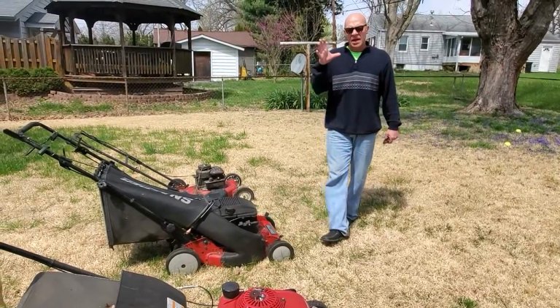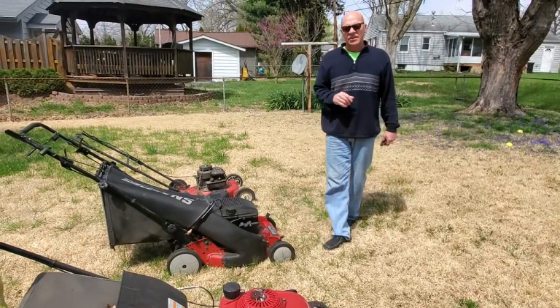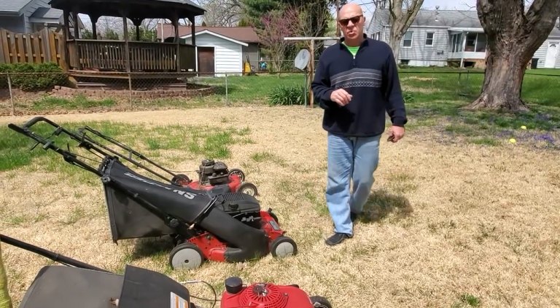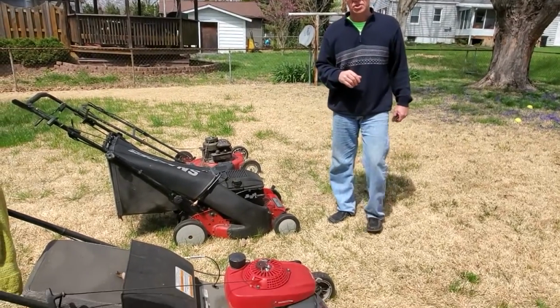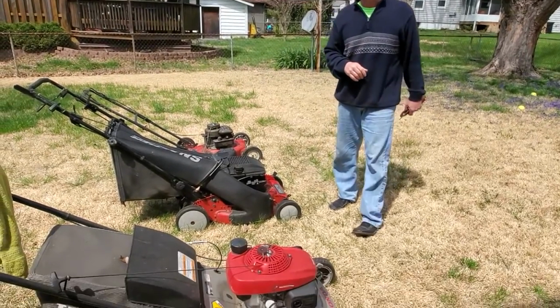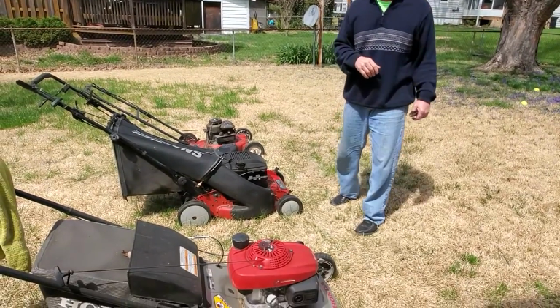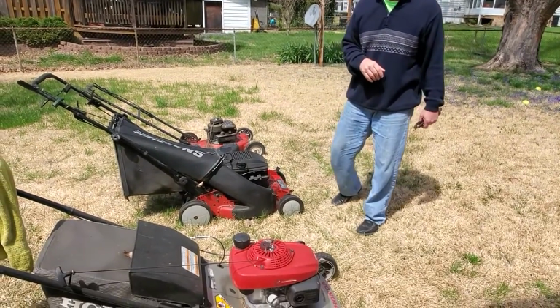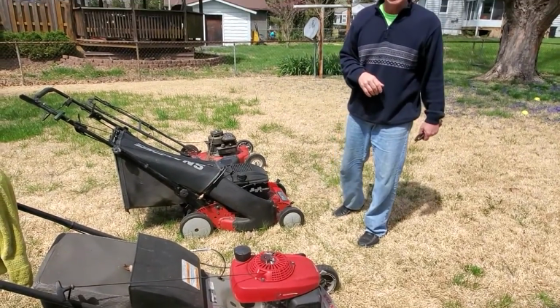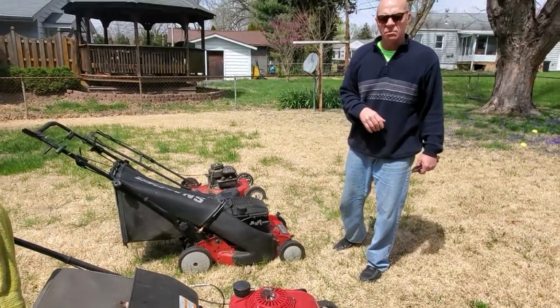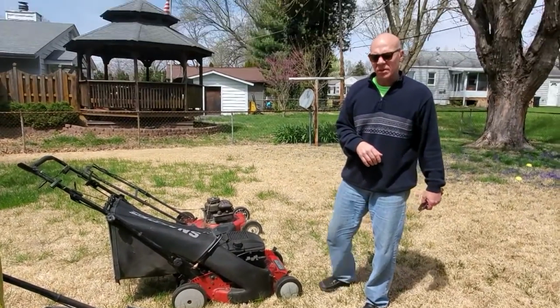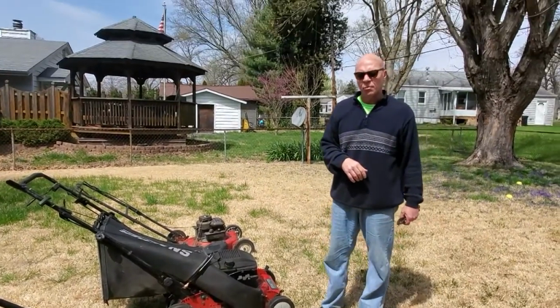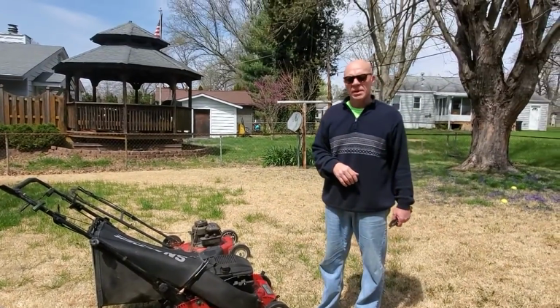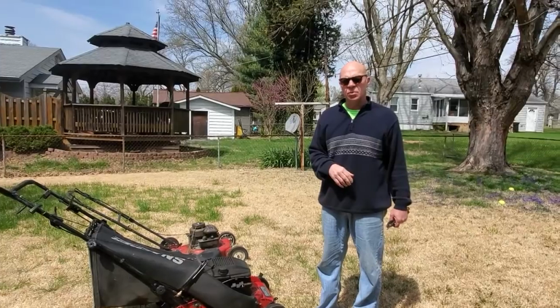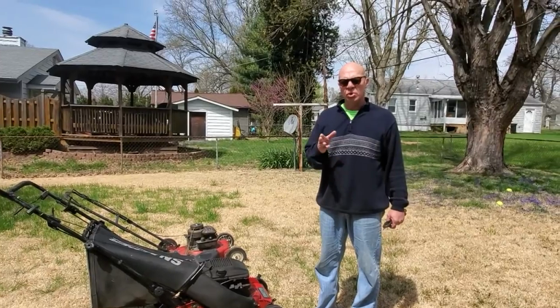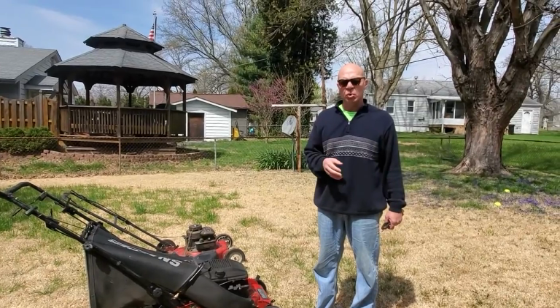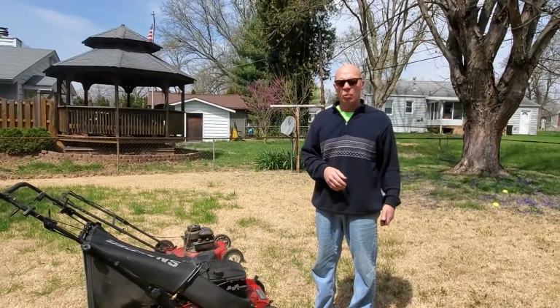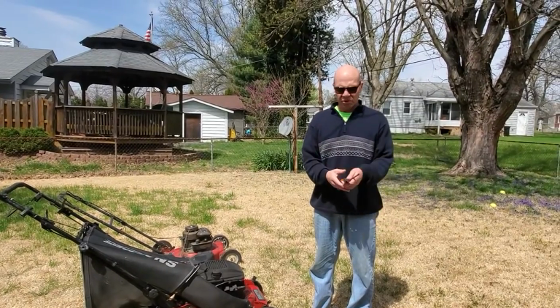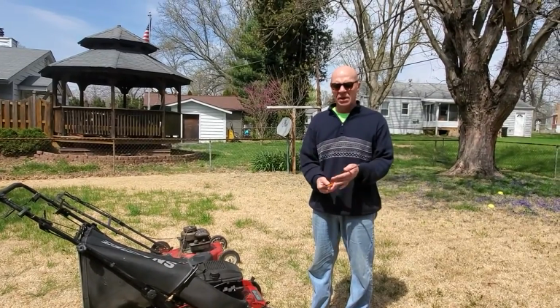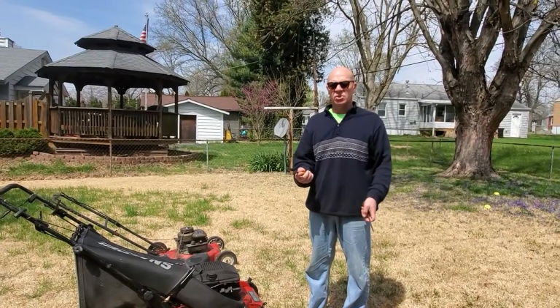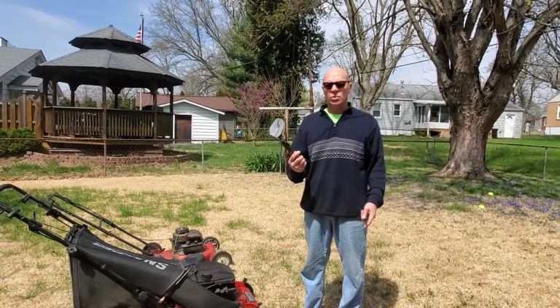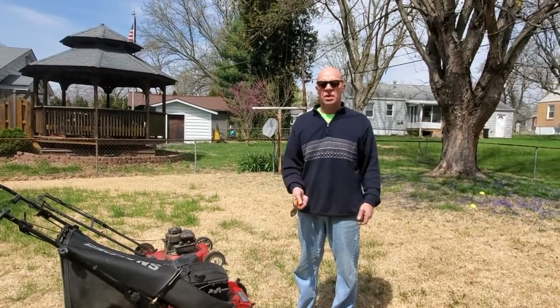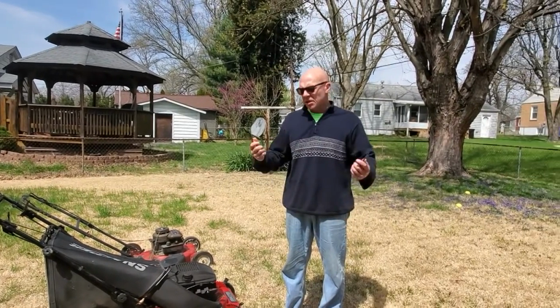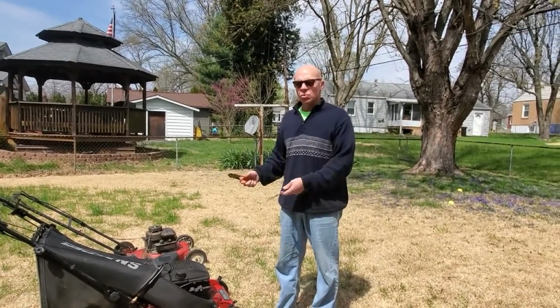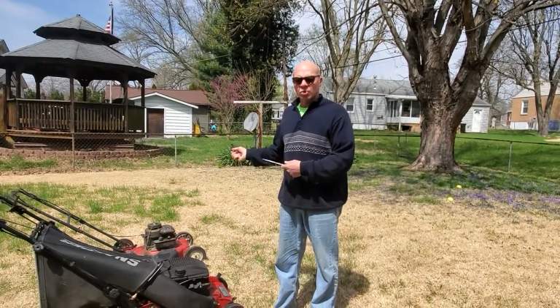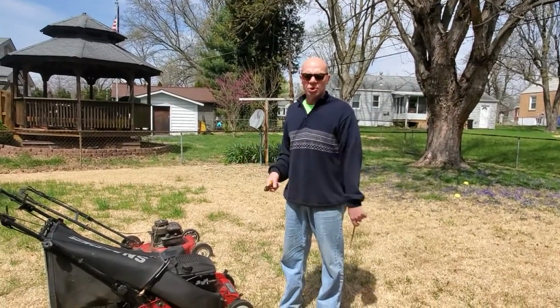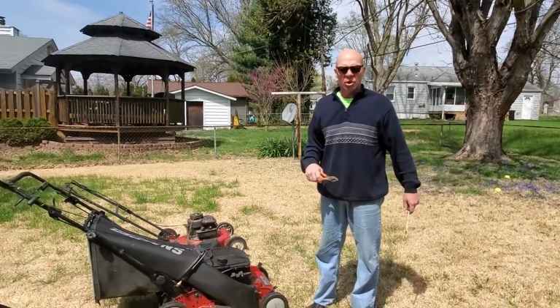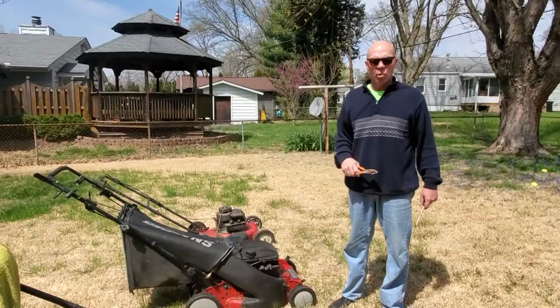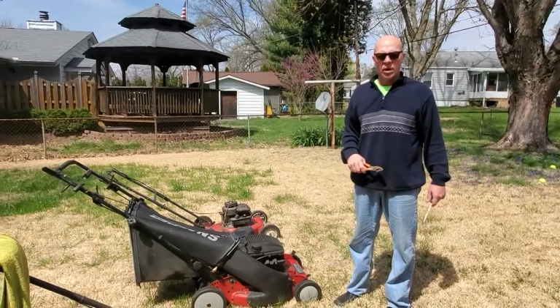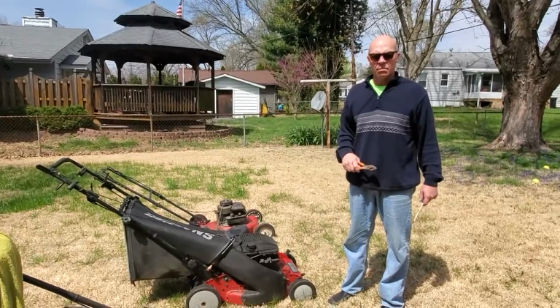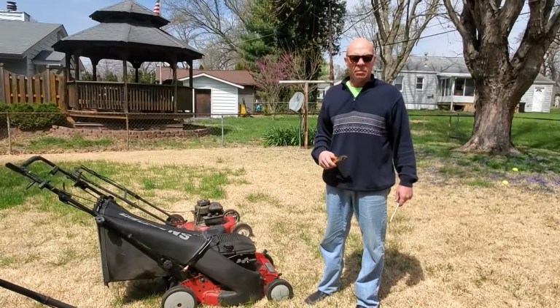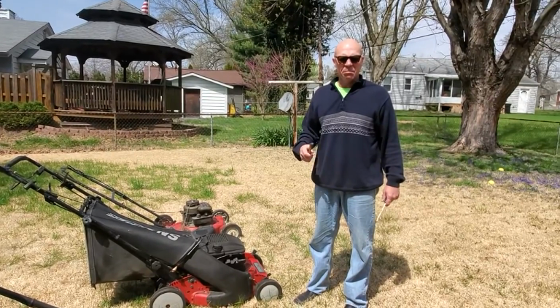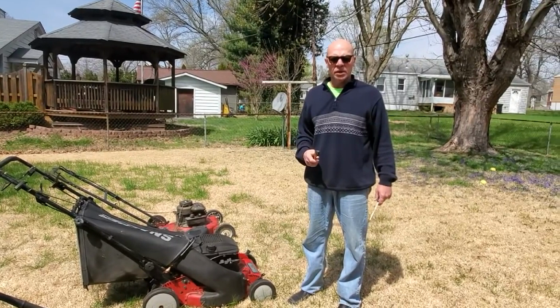Hi, this is Rich. I just wanted to explain some basics about lawnmower maintenance and what you can do at home with just some basic tools to troubleshoot your lawnmower and why it may not be working.